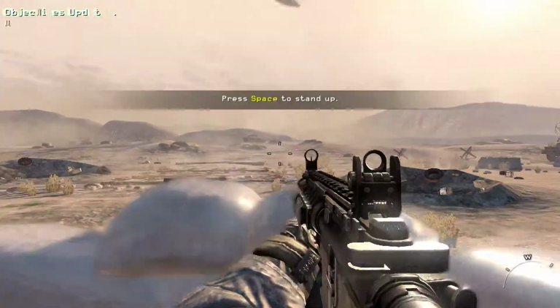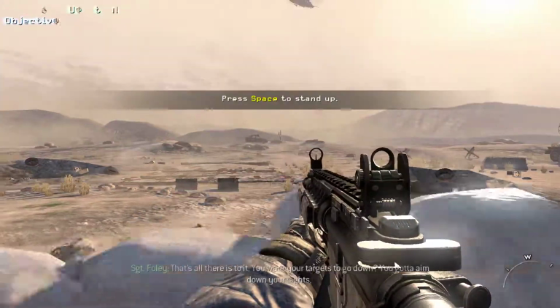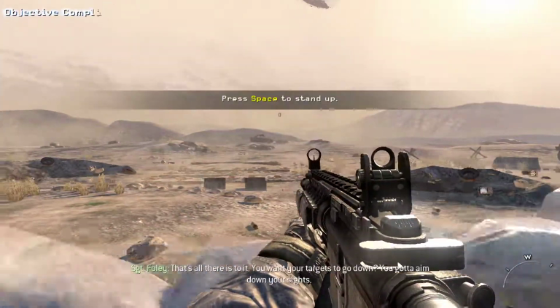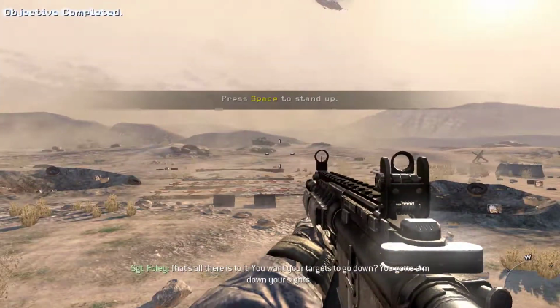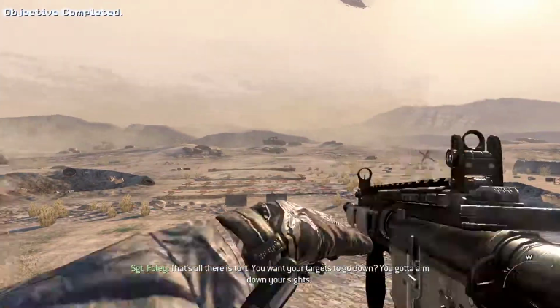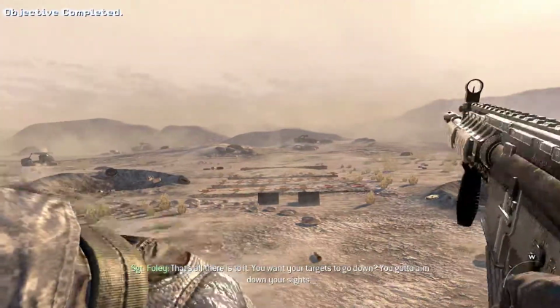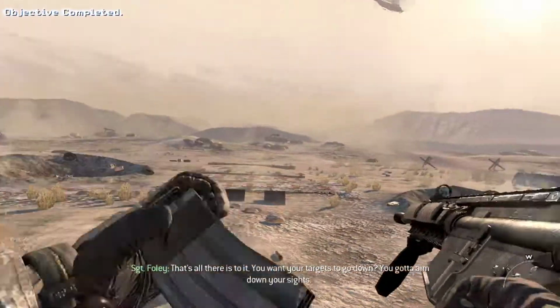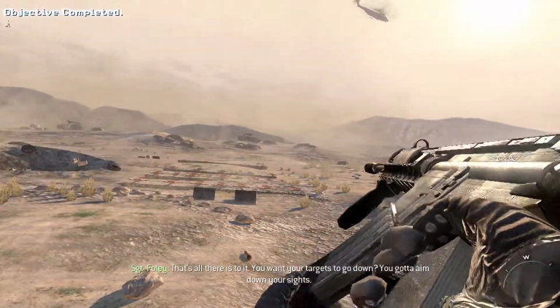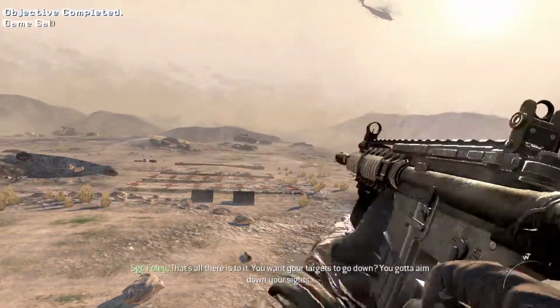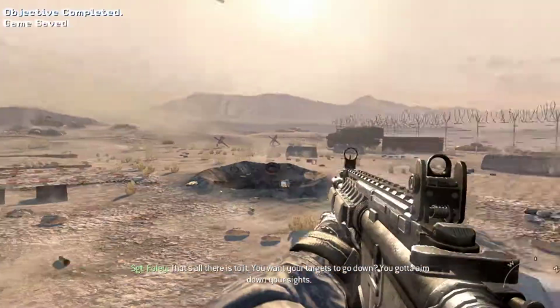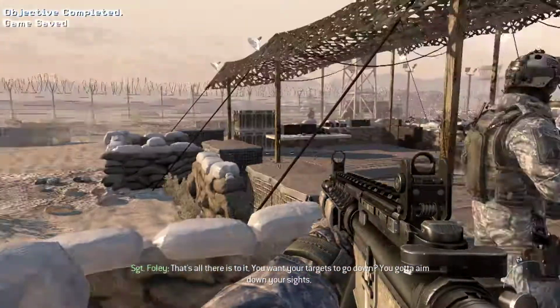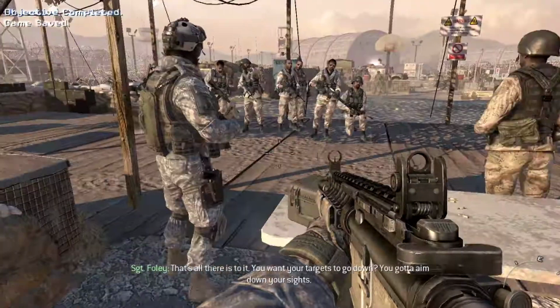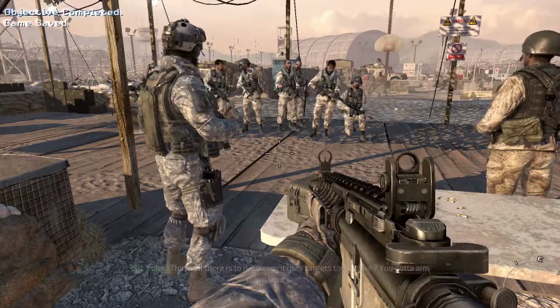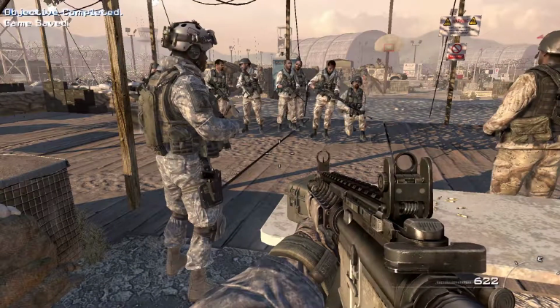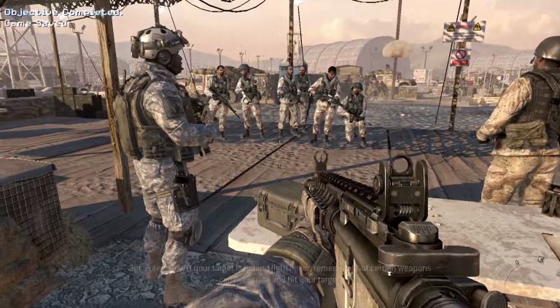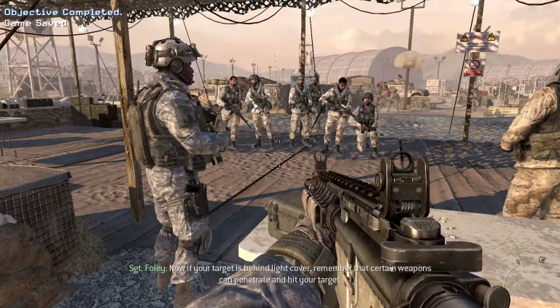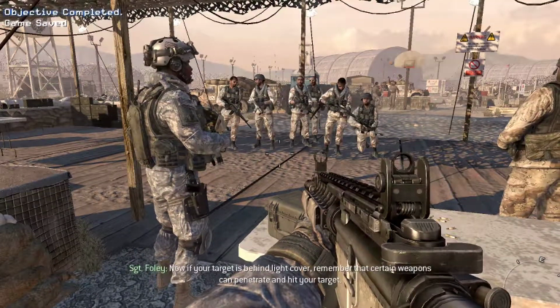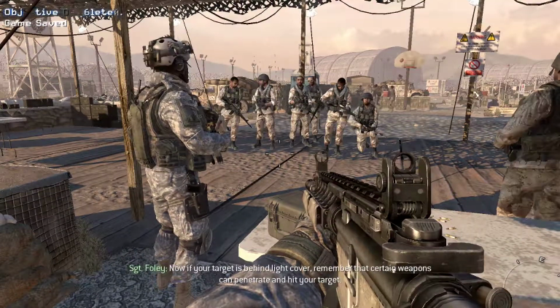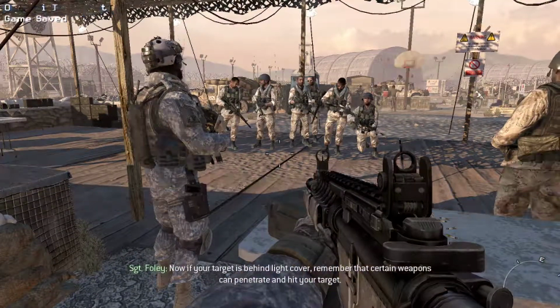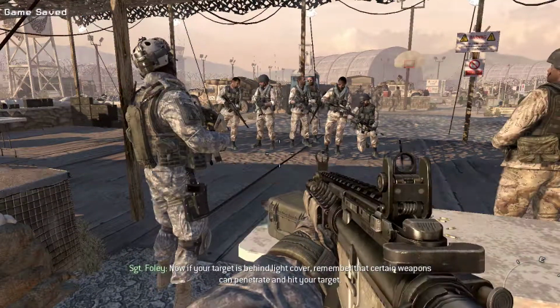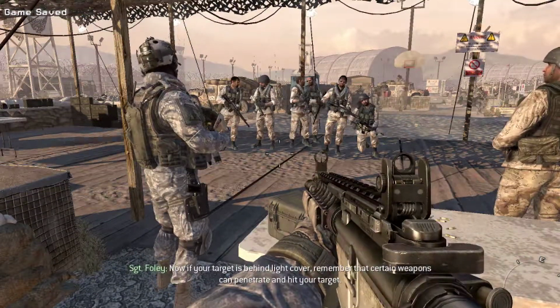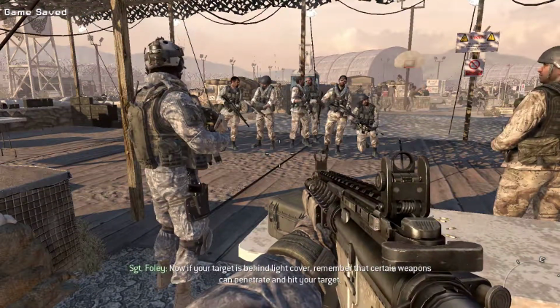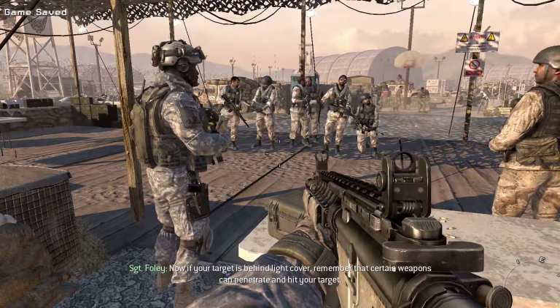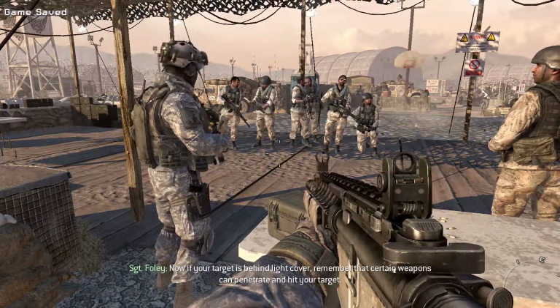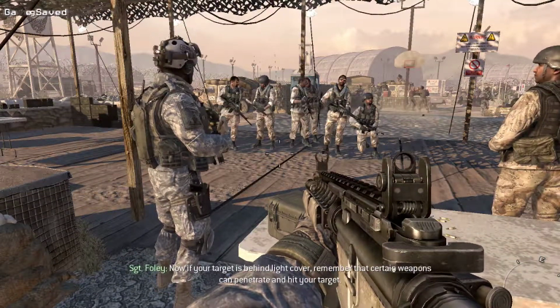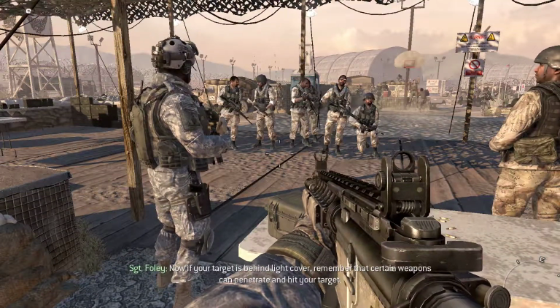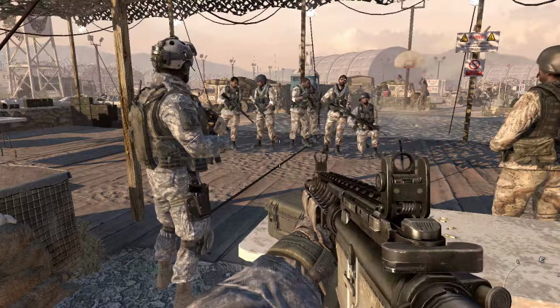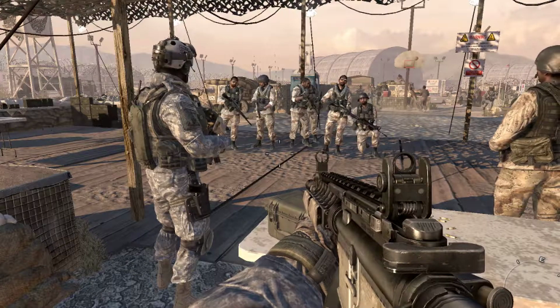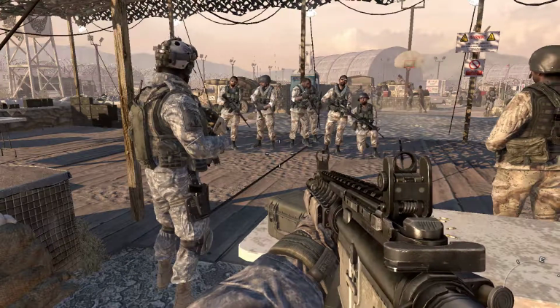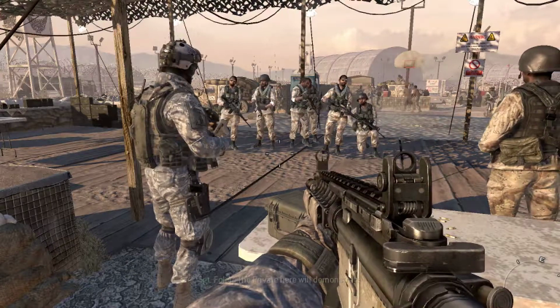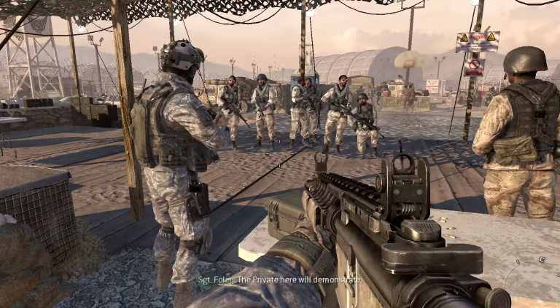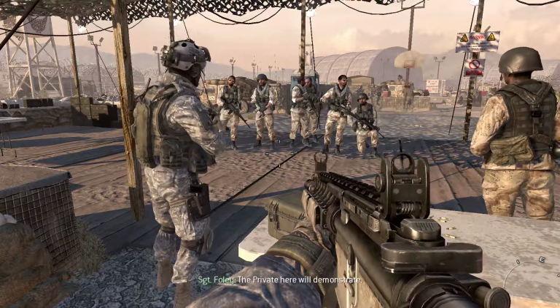That's all there is to it. You want your targets to go down? You've got to aim down your sights. Now if your target is behind light cover, remember that certain weapons can penetrate and hit your target. The Private here will demonstrate.